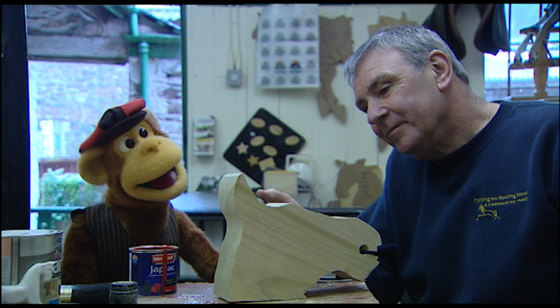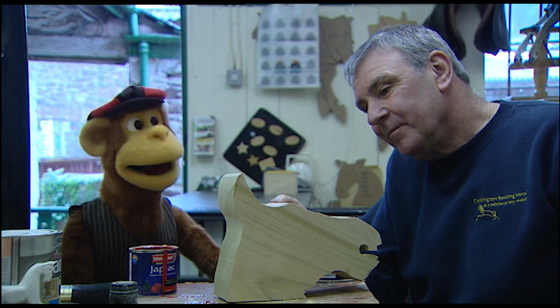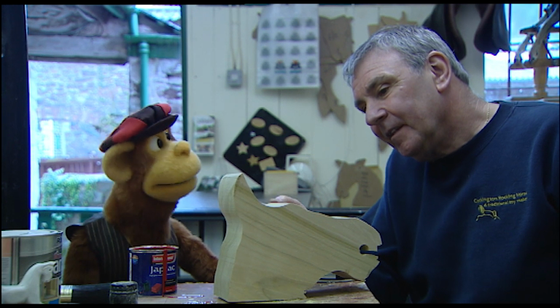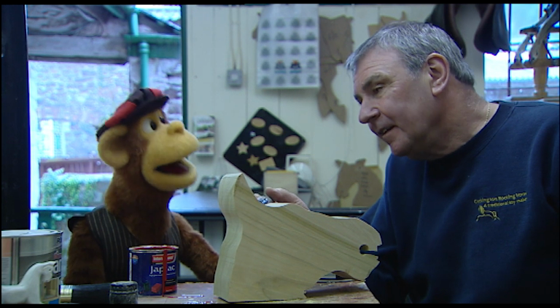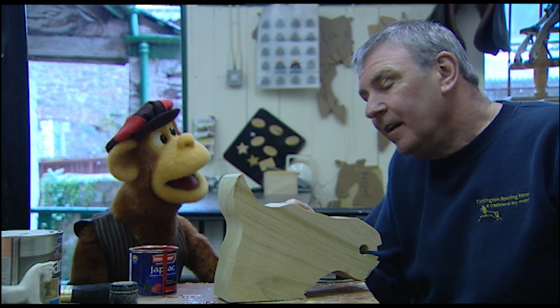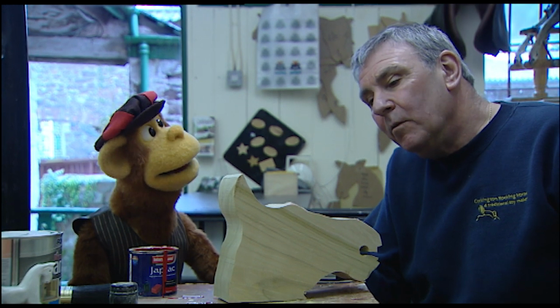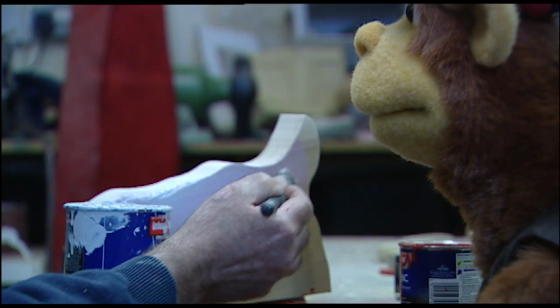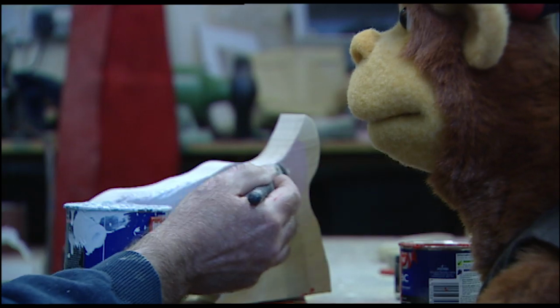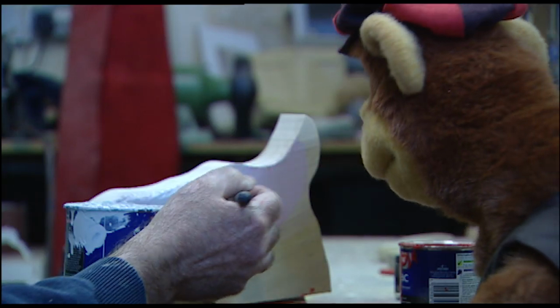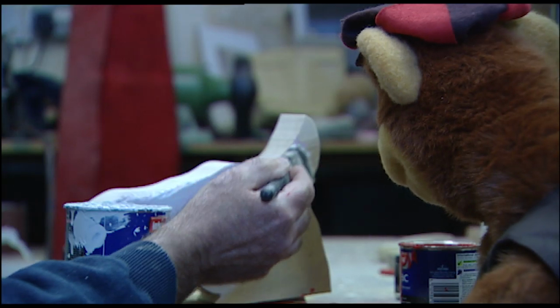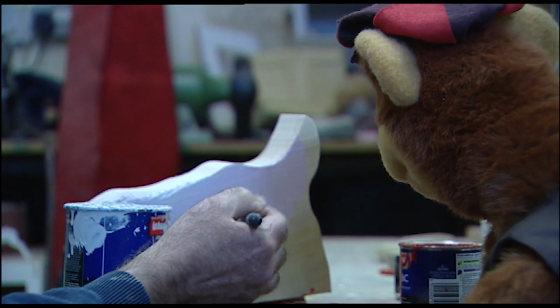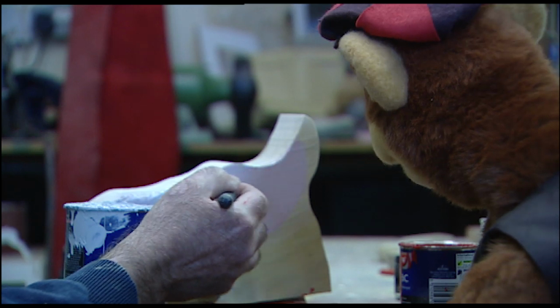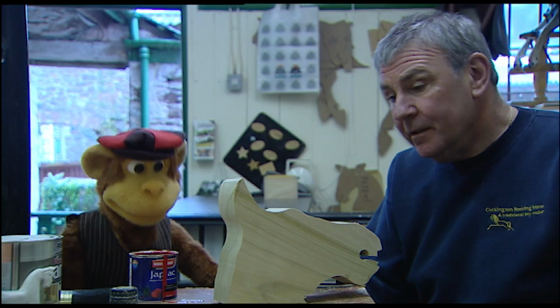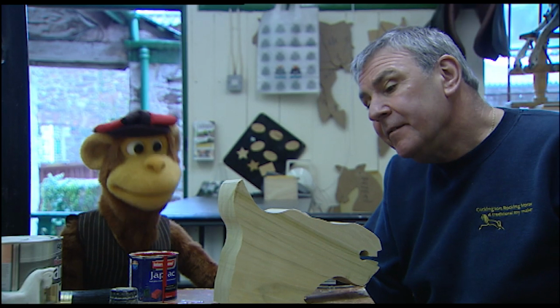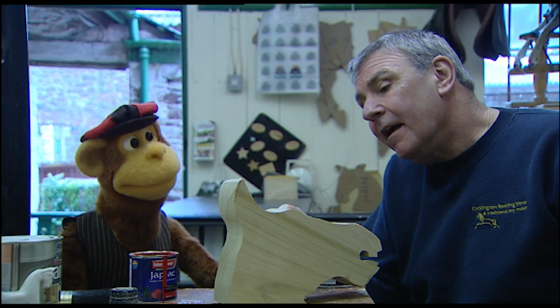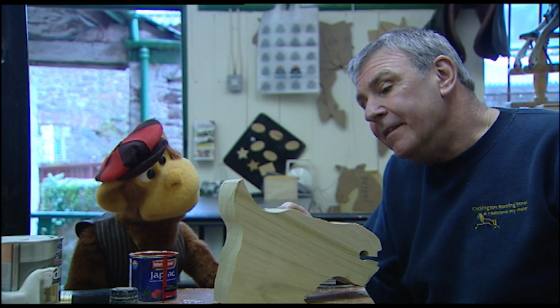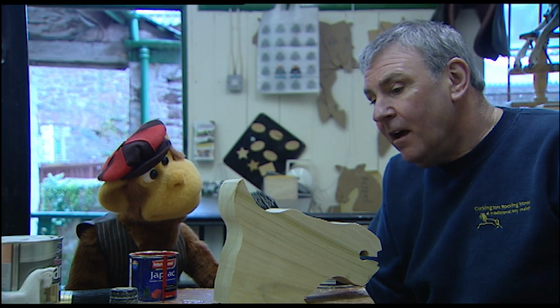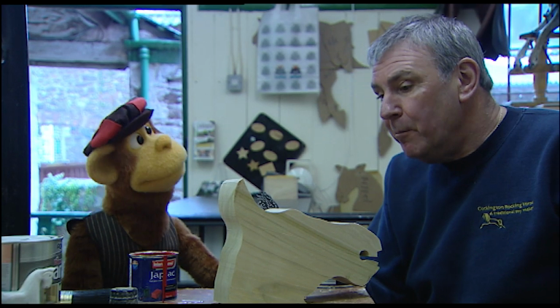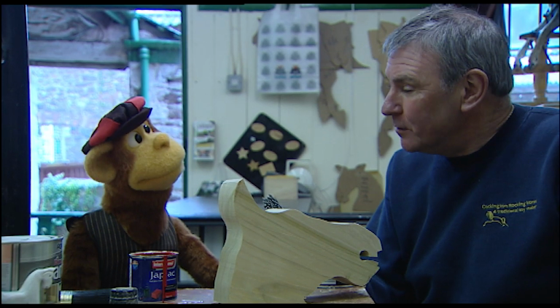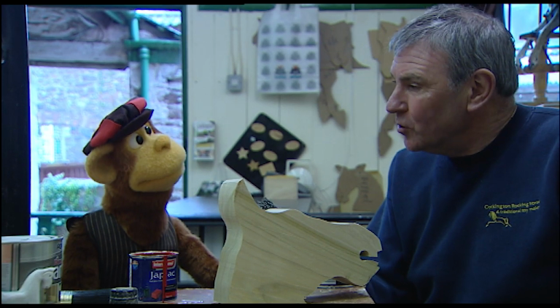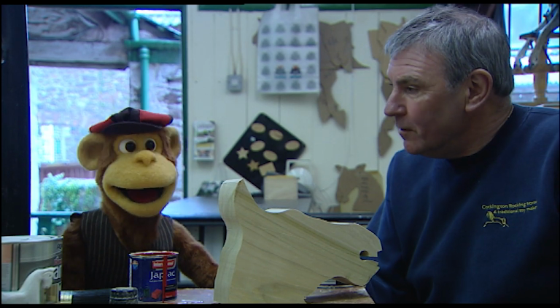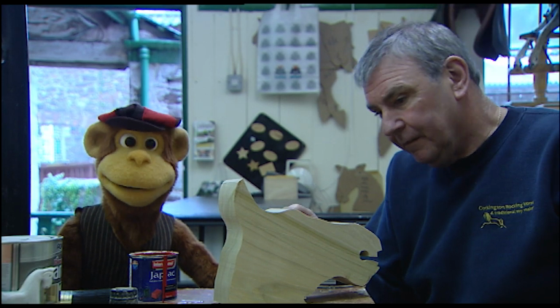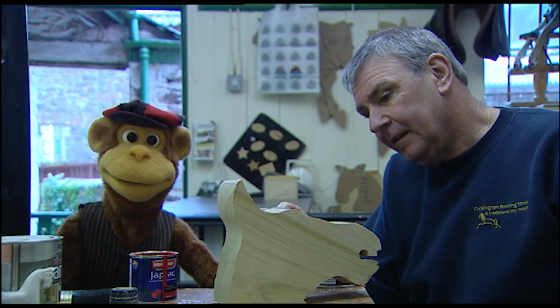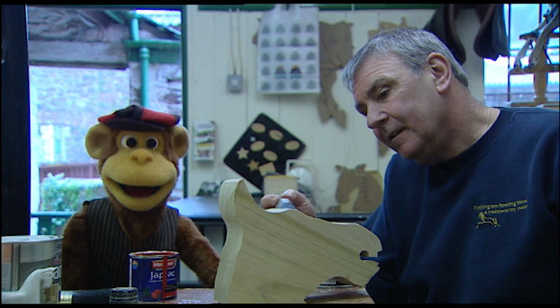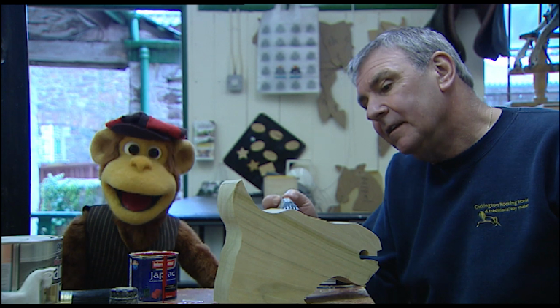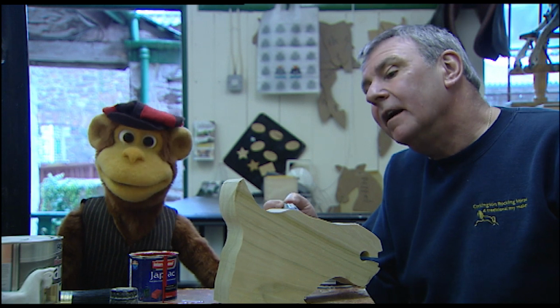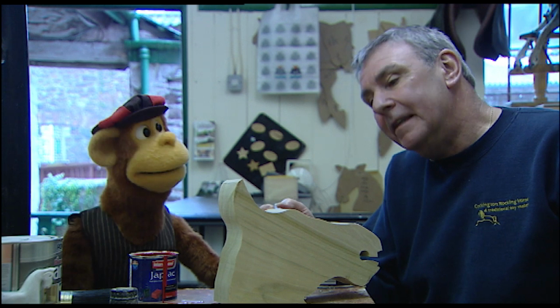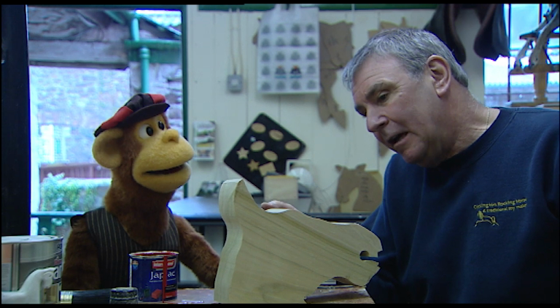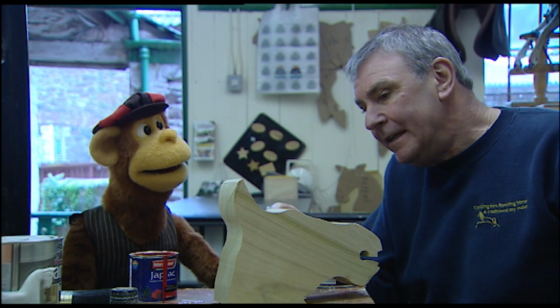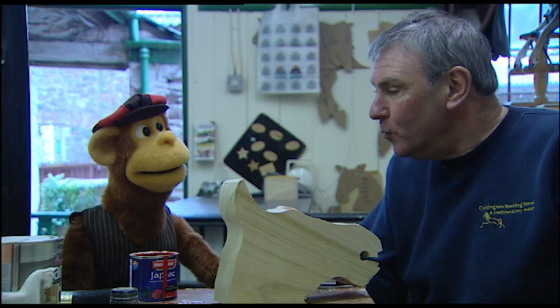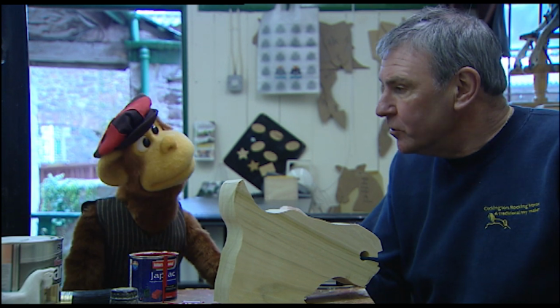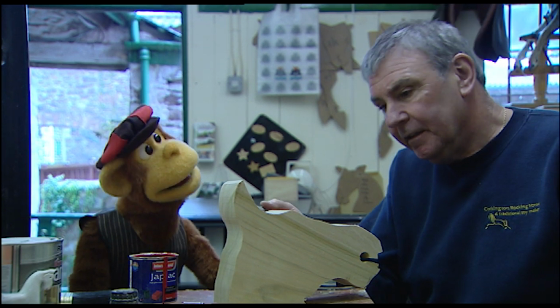What colour are we making him, Jack? Well first of all I'm putting grey paint on! Okay! And then I'm going to put black spots all over! Oh! Black spots like a dappled horse! It's going to be a grey dappled horse! Lovely!